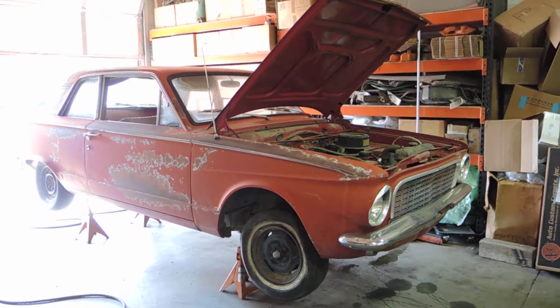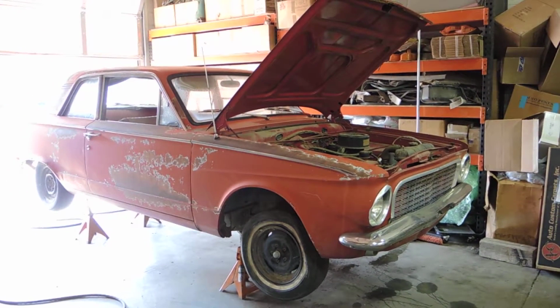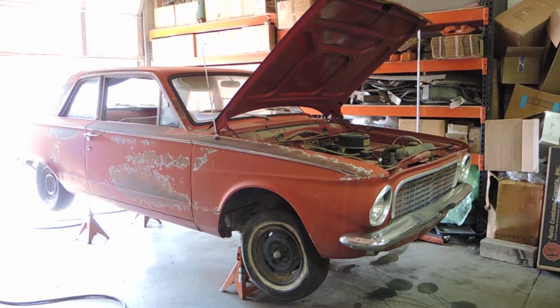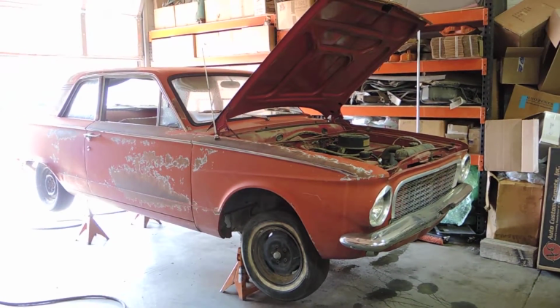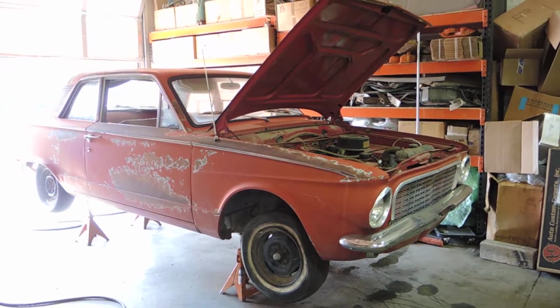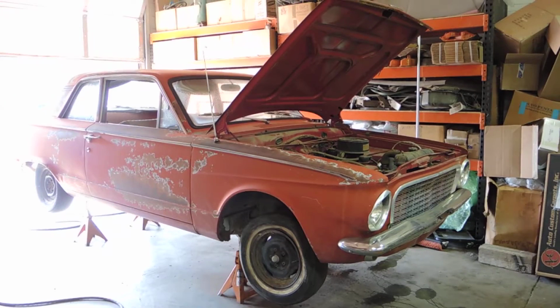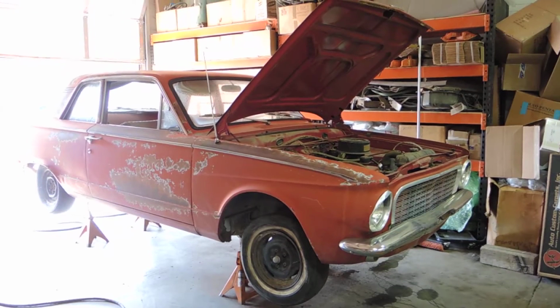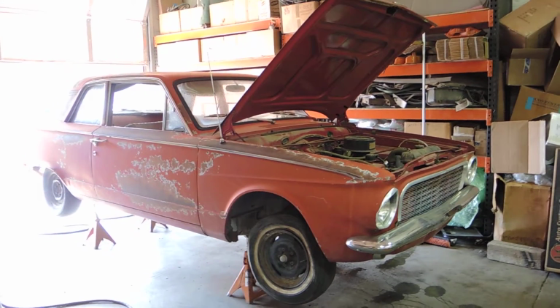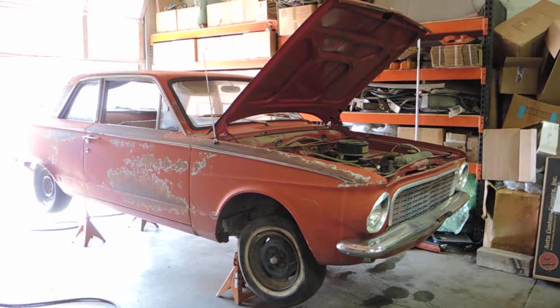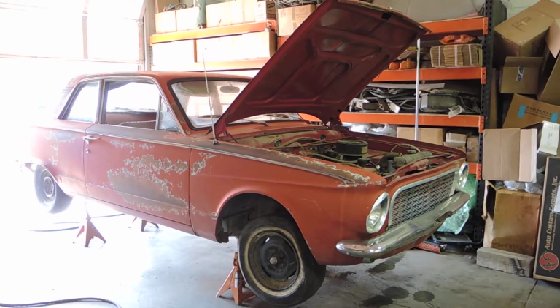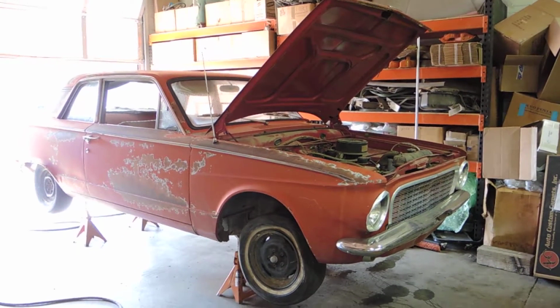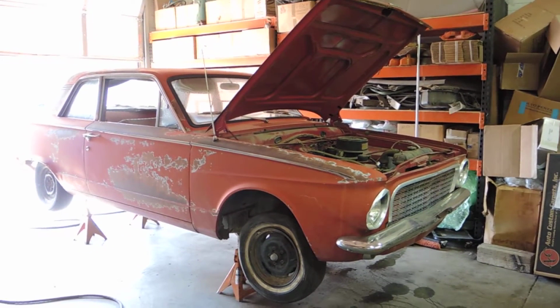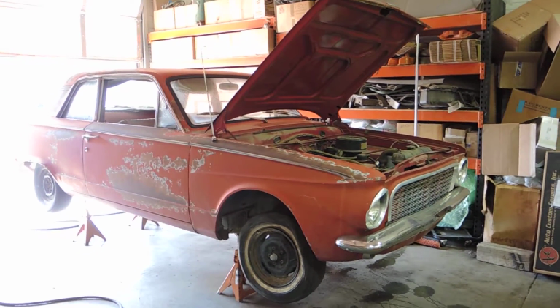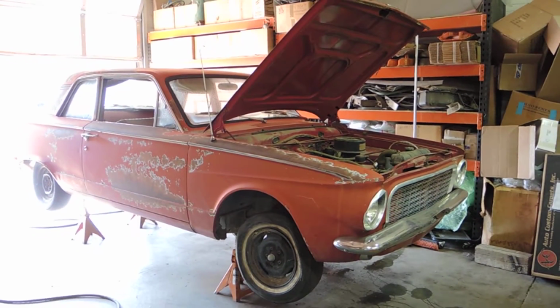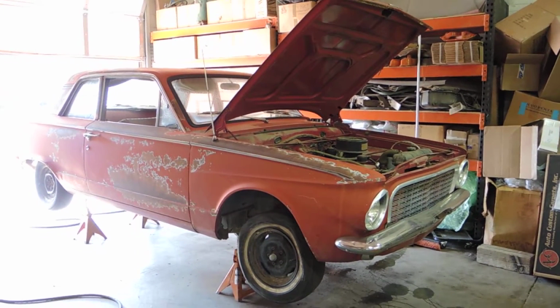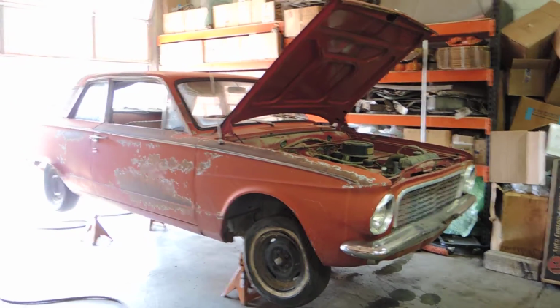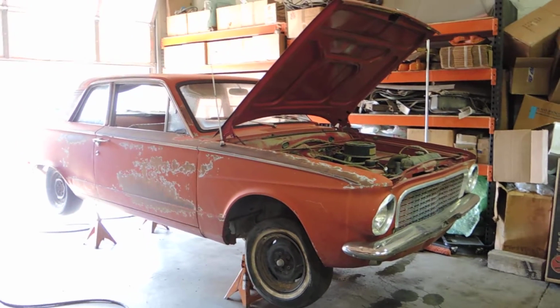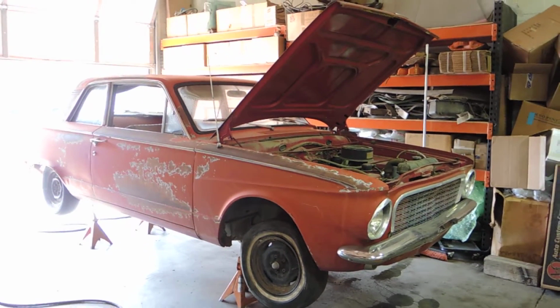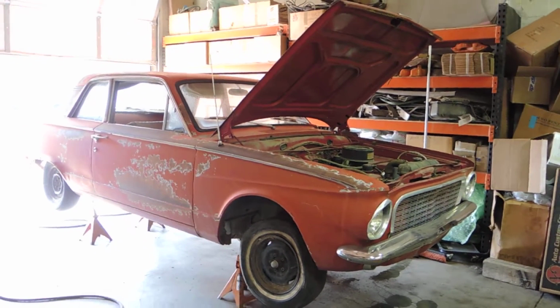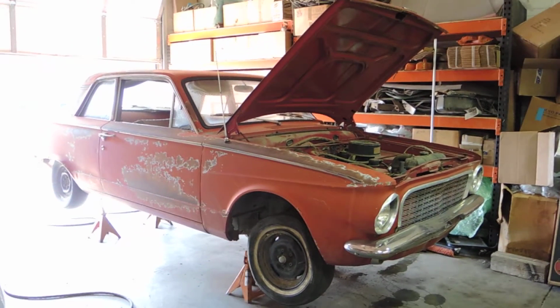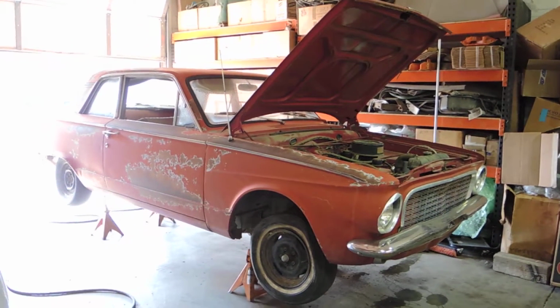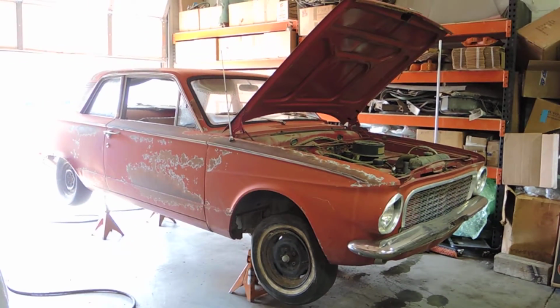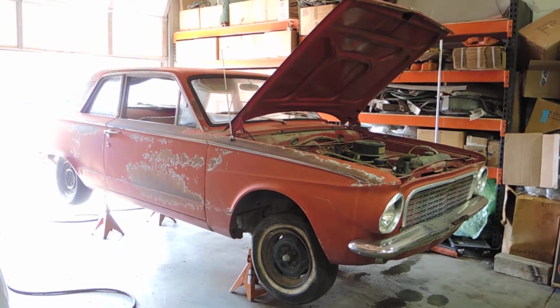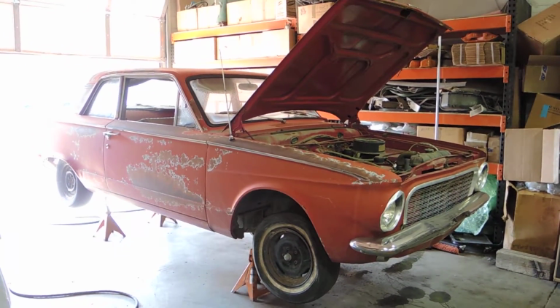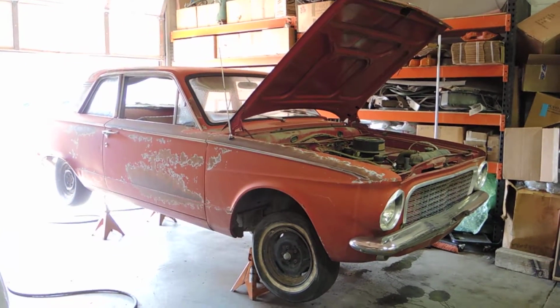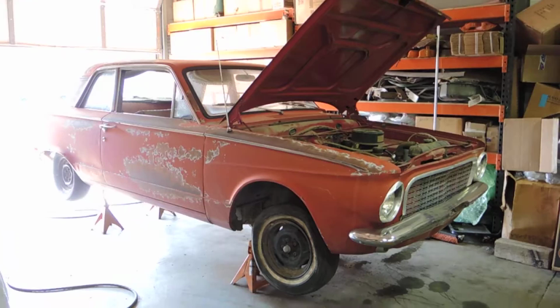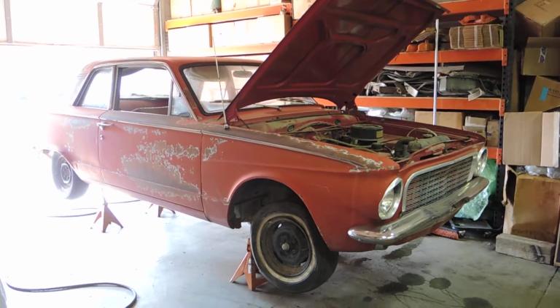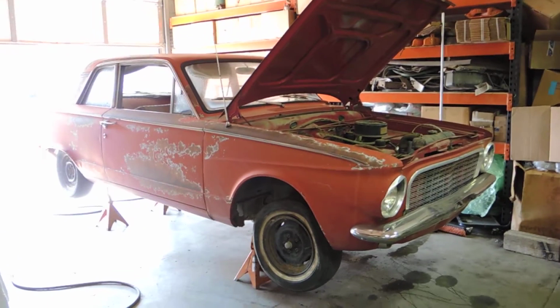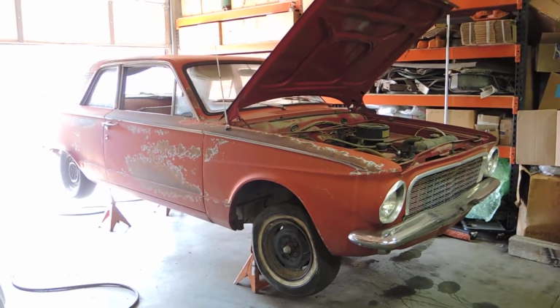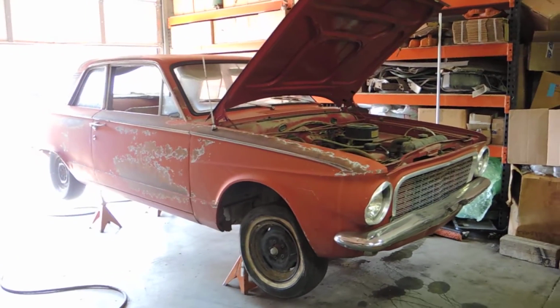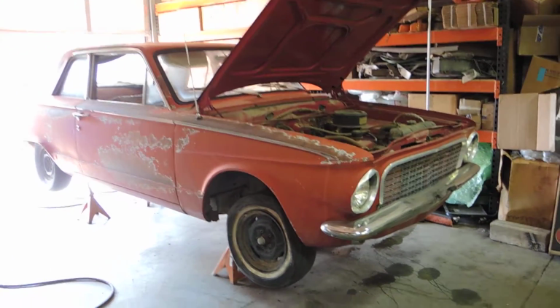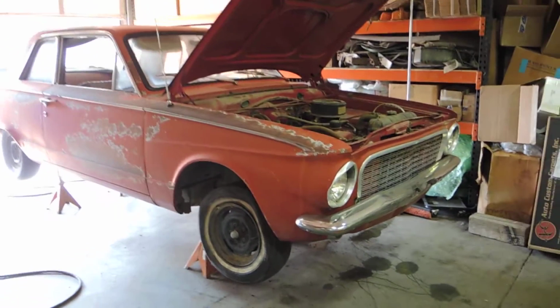1963 Plymouth Valiant aluminum 225 slant 6 engine — let's hear it run.